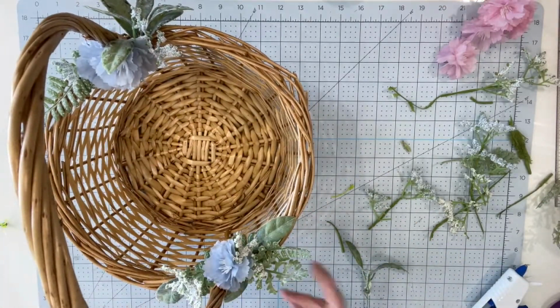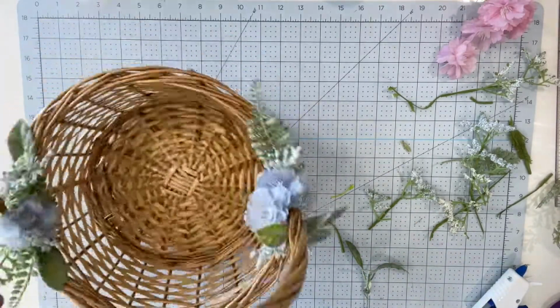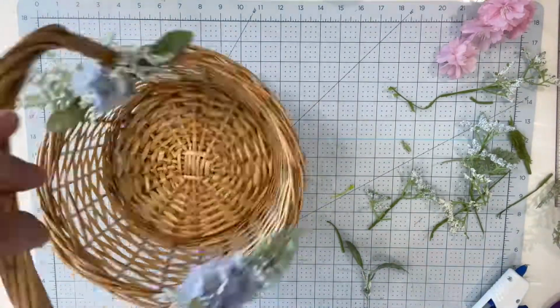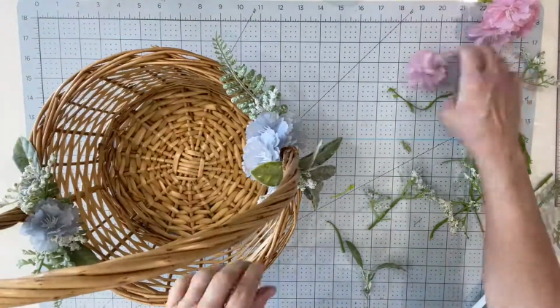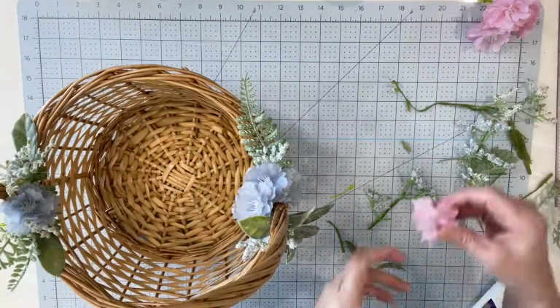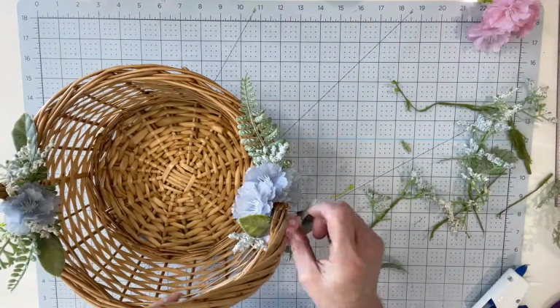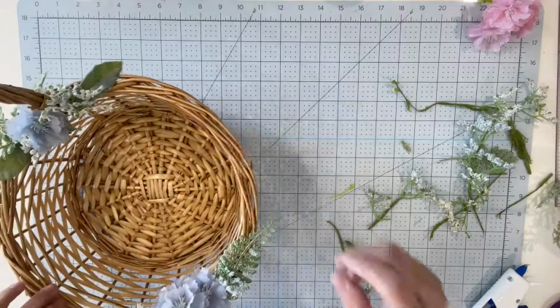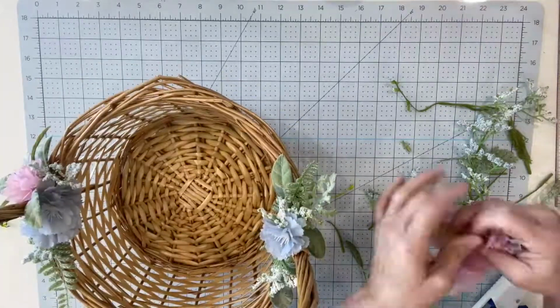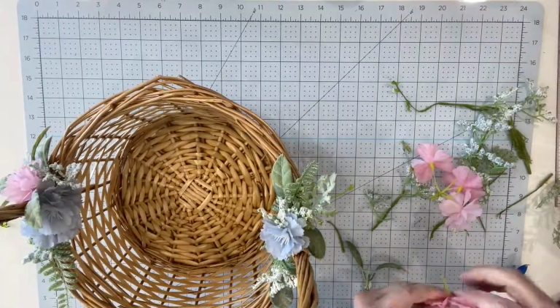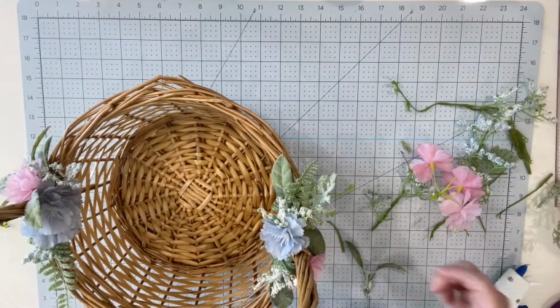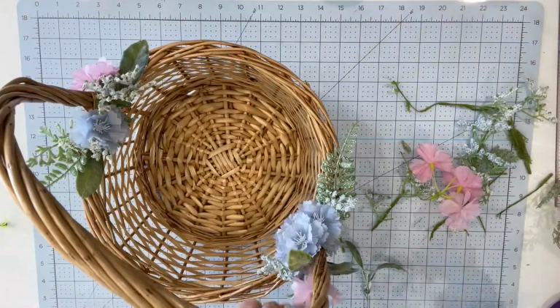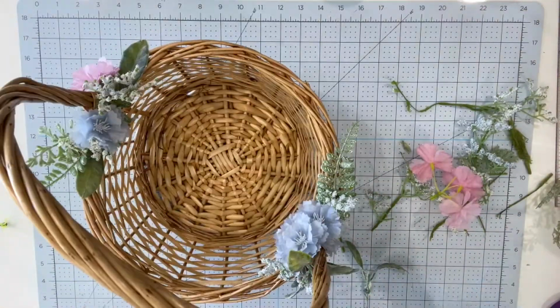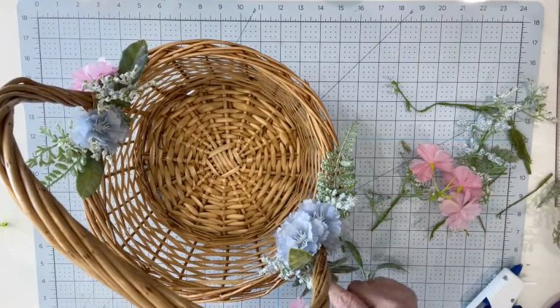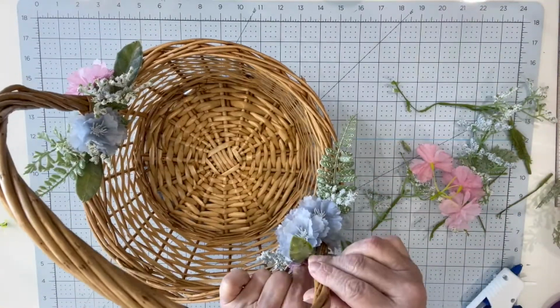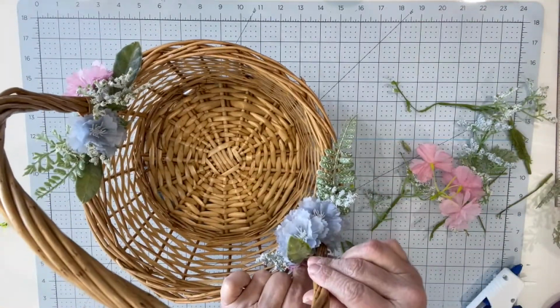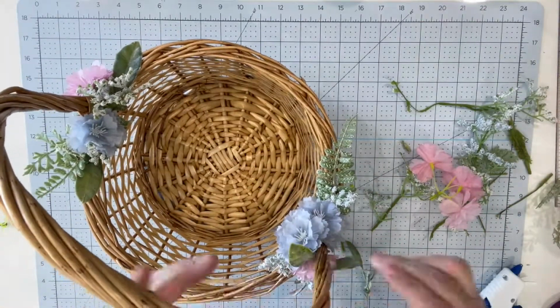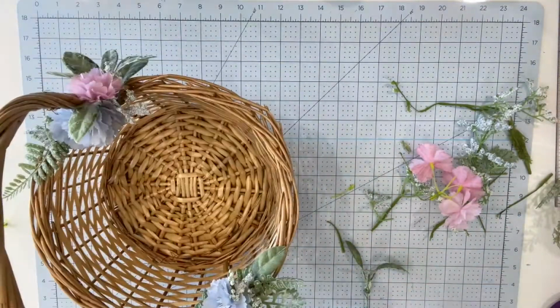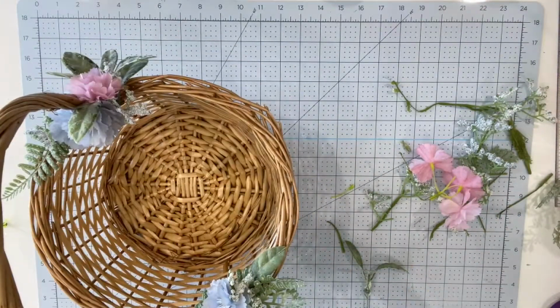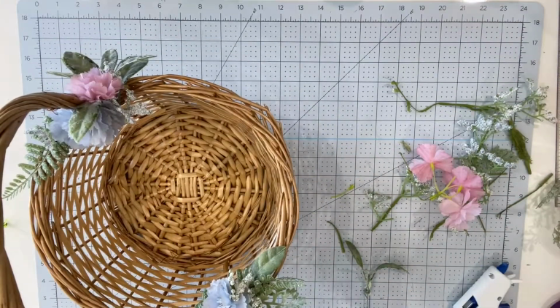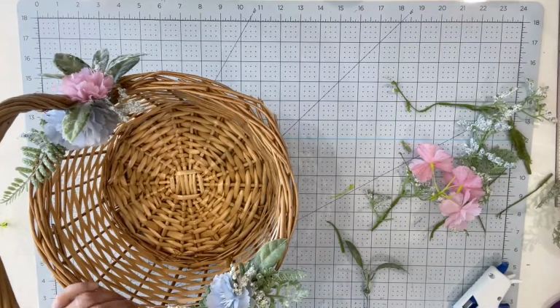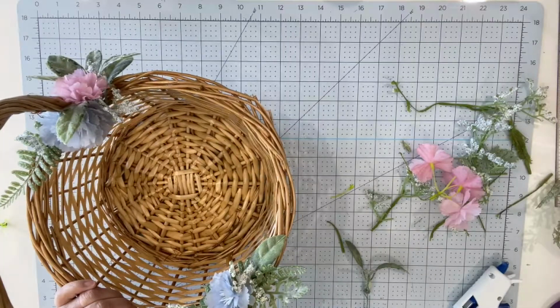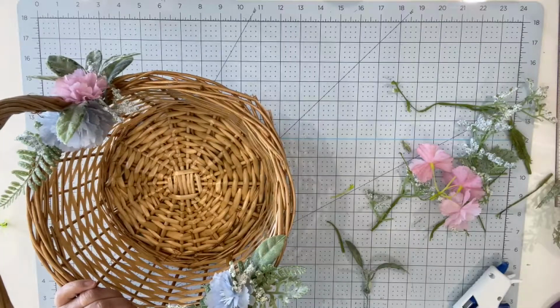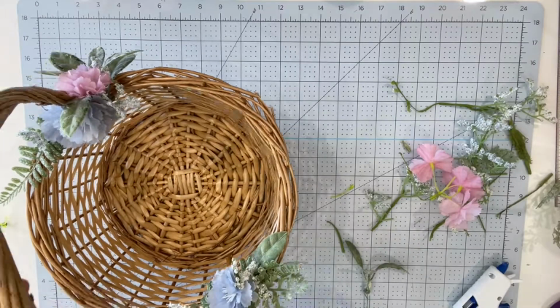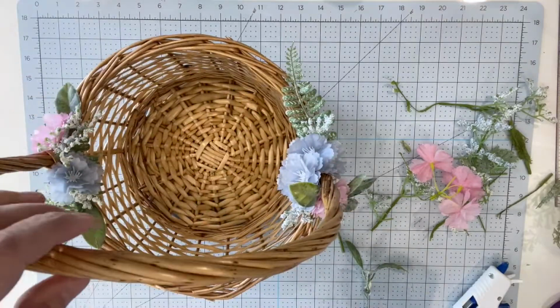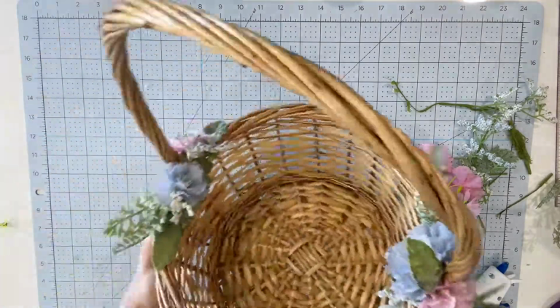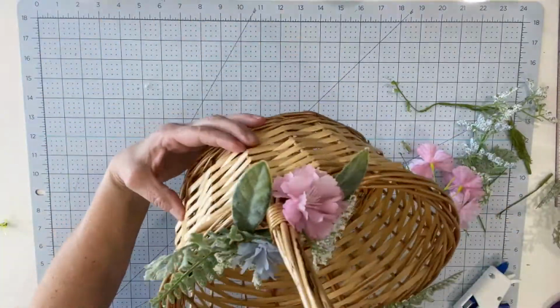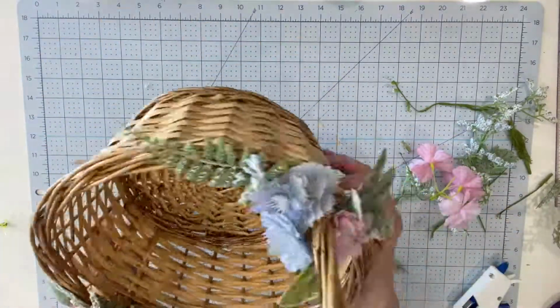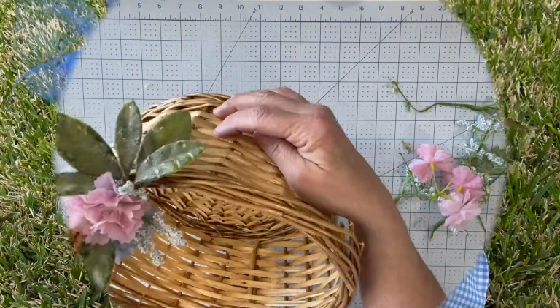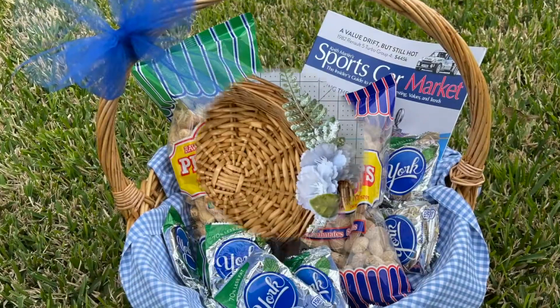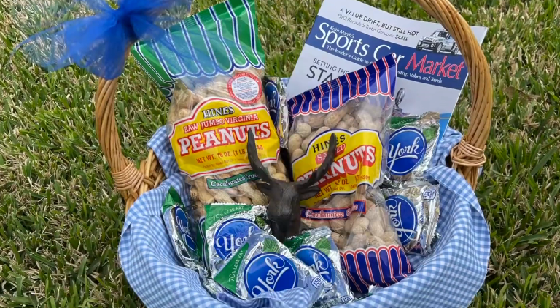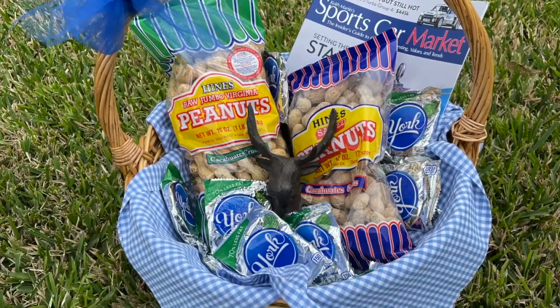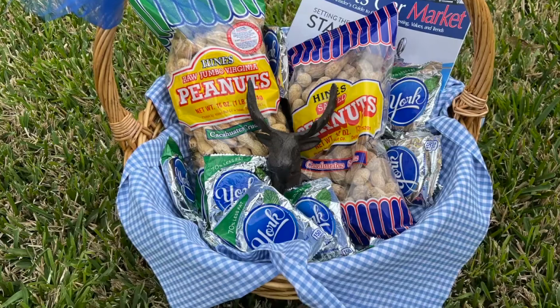I had a lot of fun with this. I got my husband his favorite peanuts and his York peppermint patties, and I found a little moose door hanger for the house in Utah, so I put that in his basket as well.